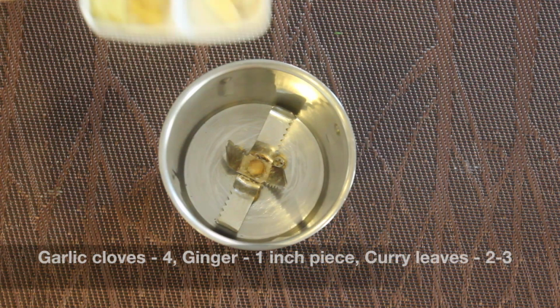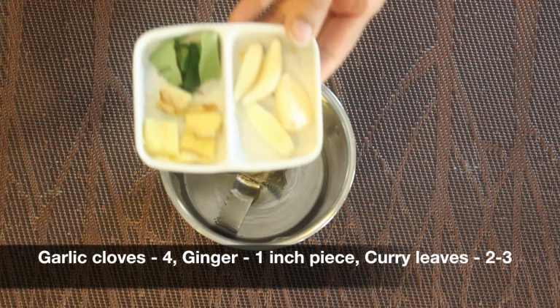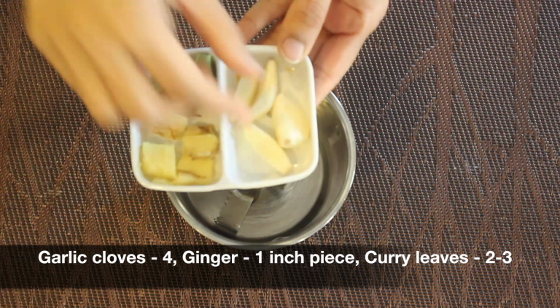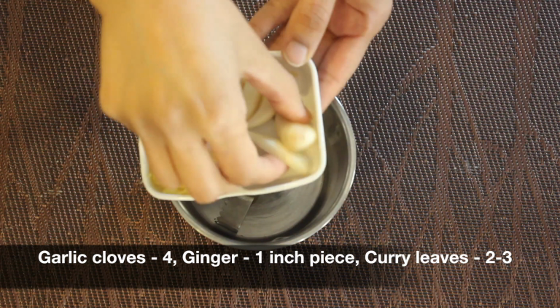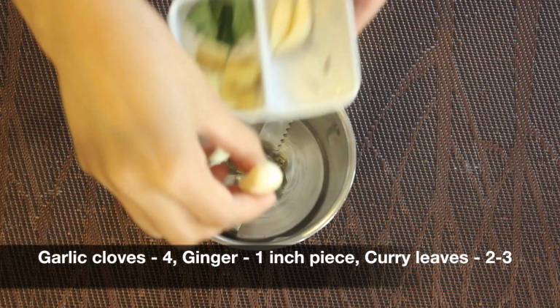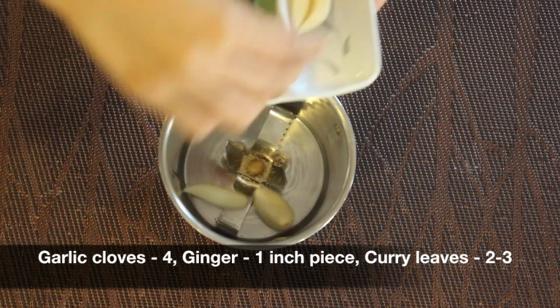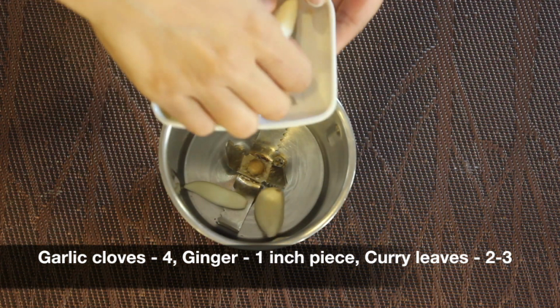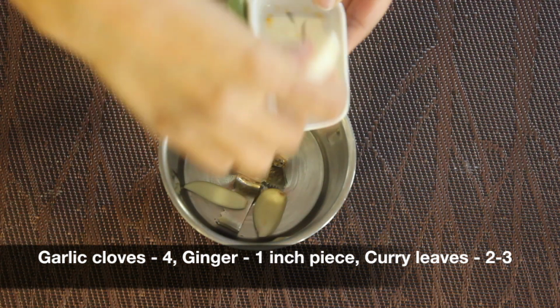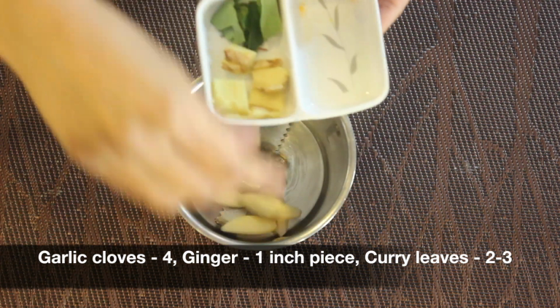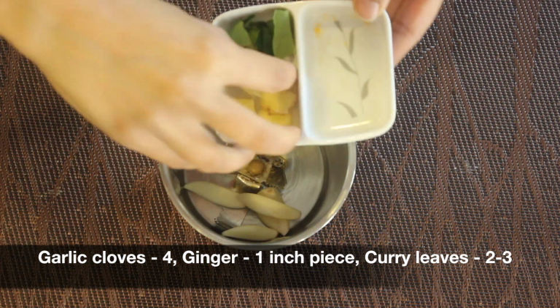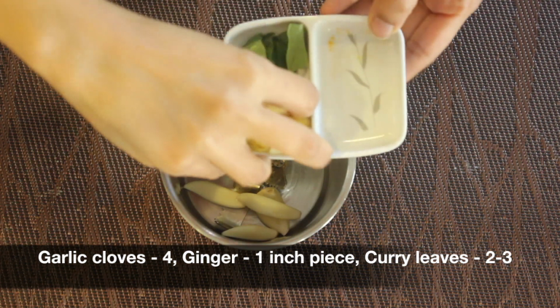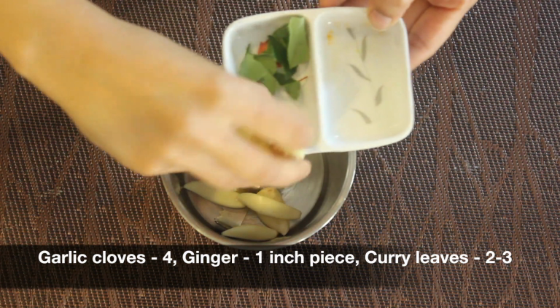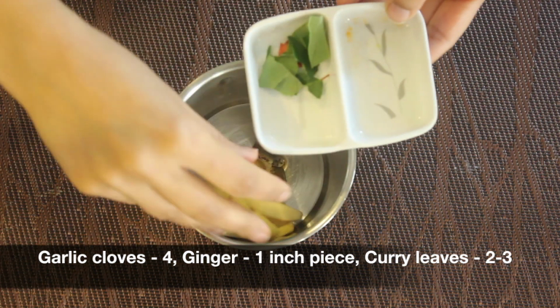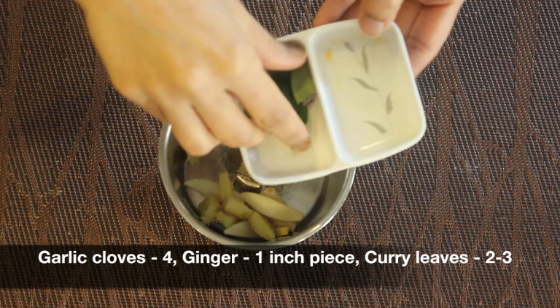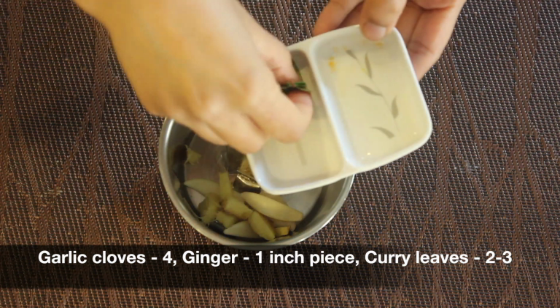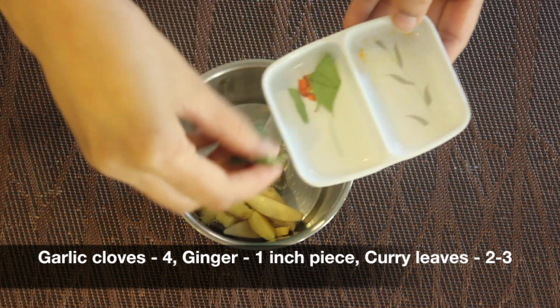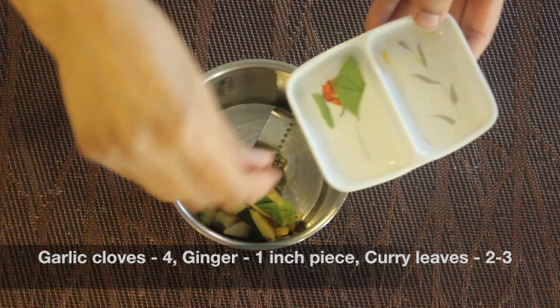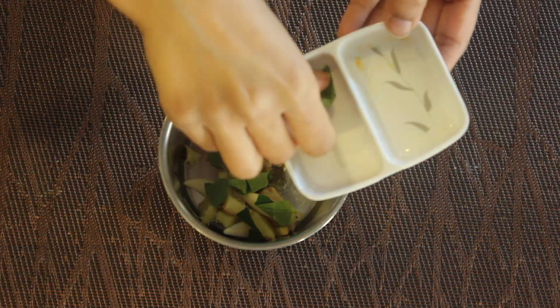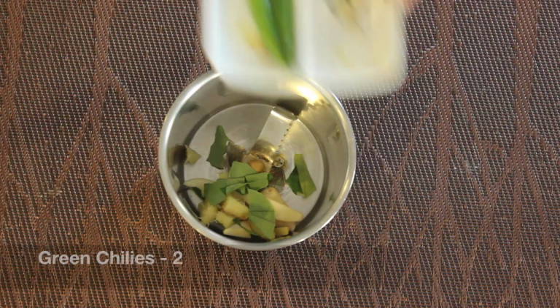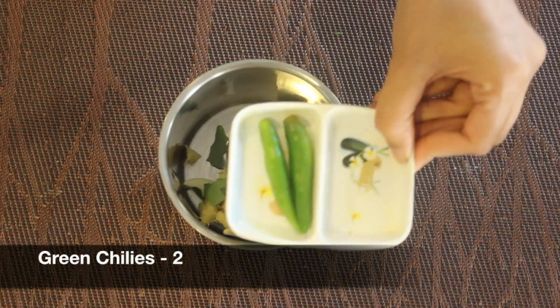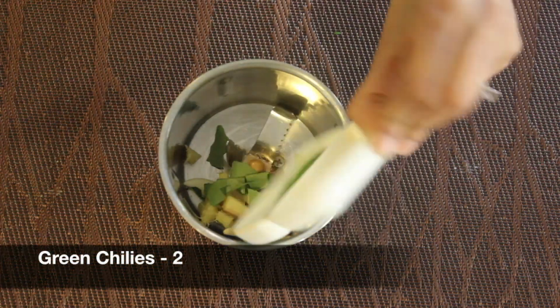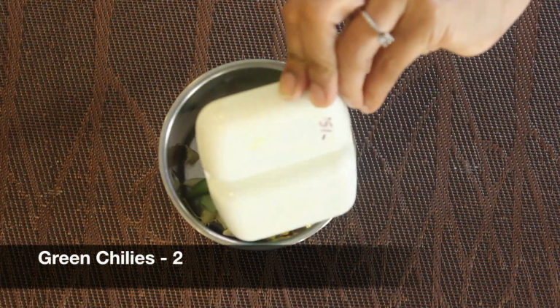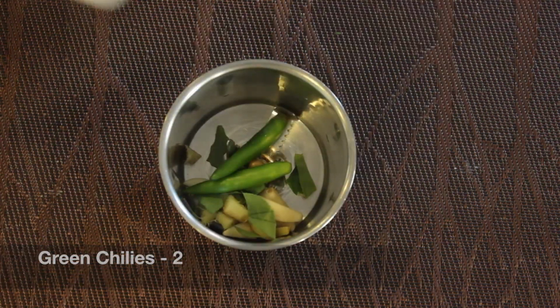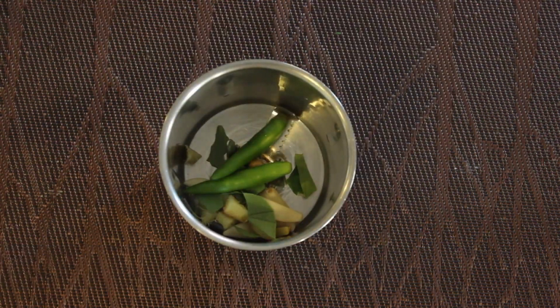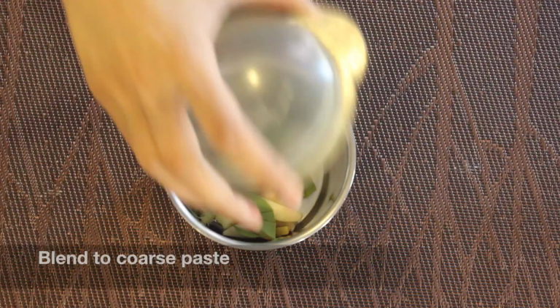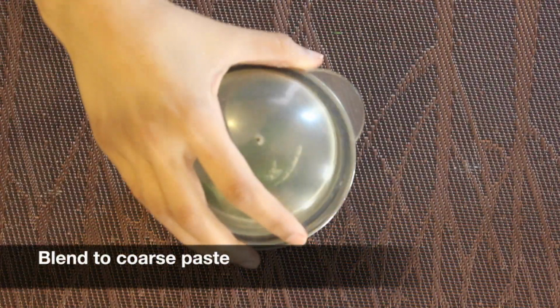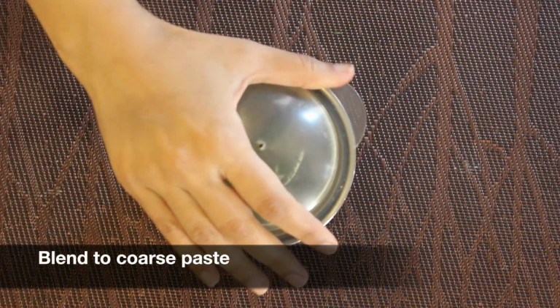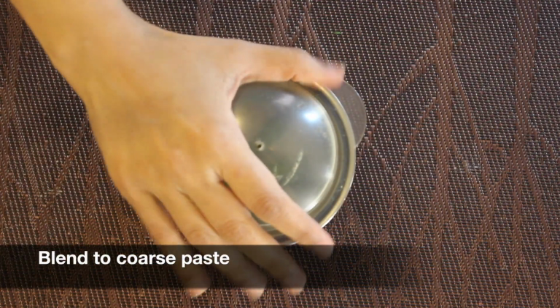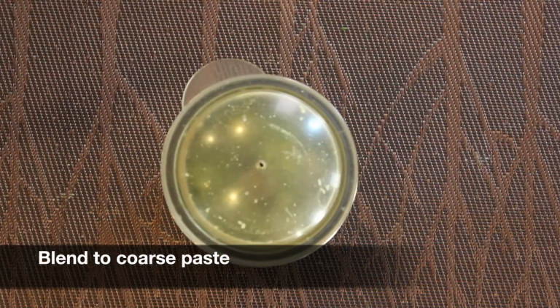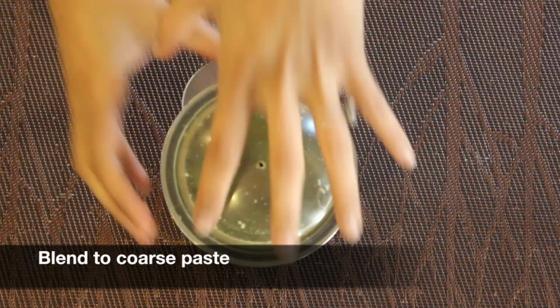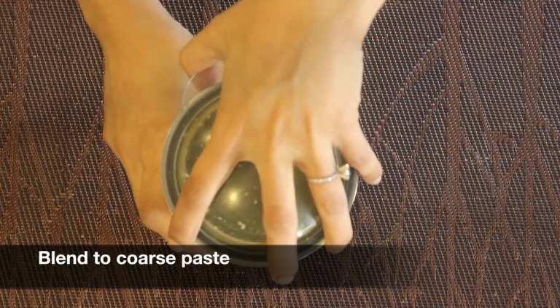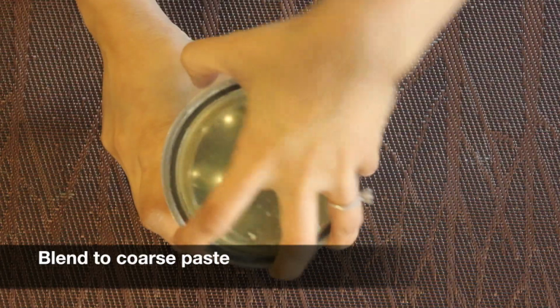Start by adding around 4 cloves of garlic, 1 inch piece of ginger, few pieces of curry leaves, and 2 green chillies into a mixer jar and blend this to a coarse paste.